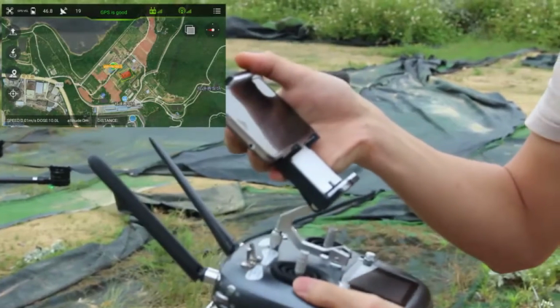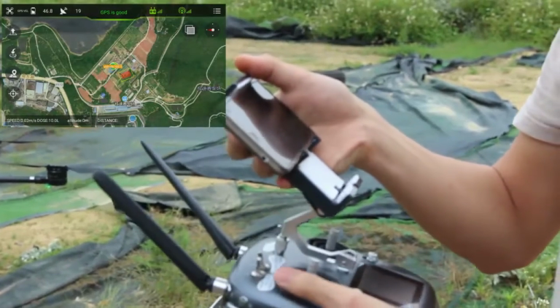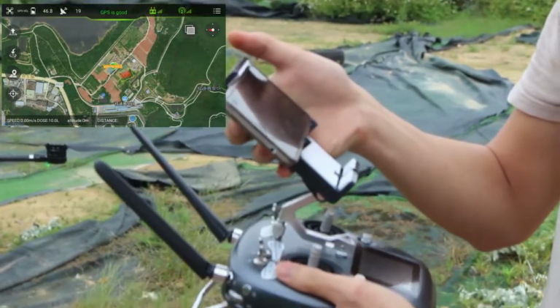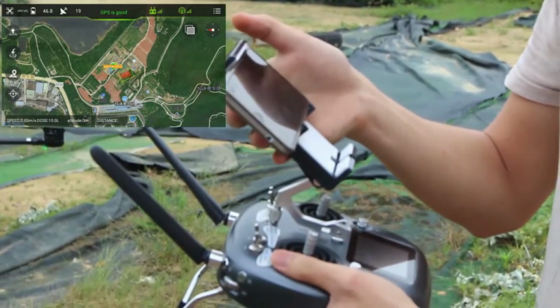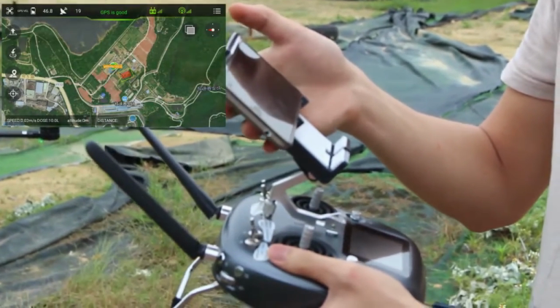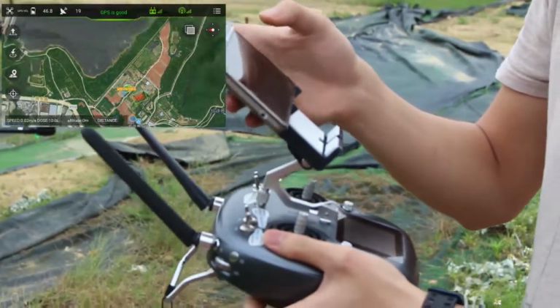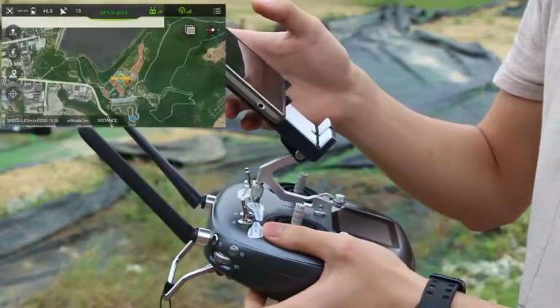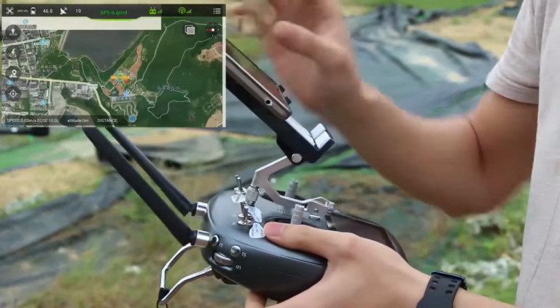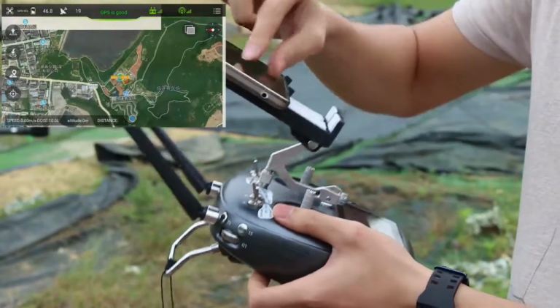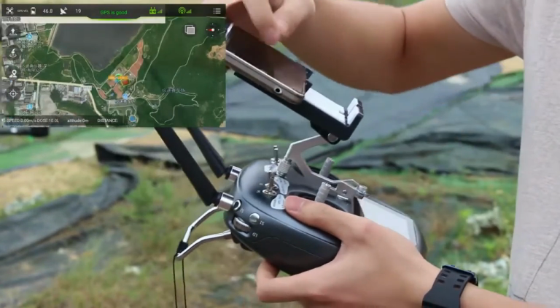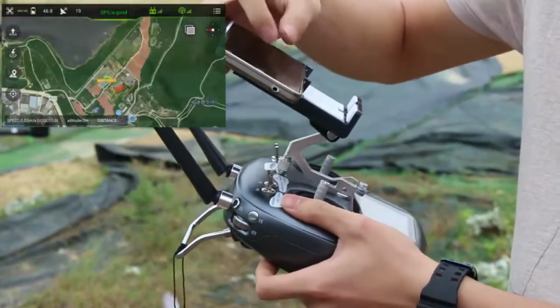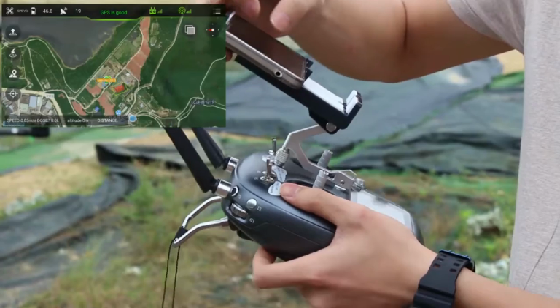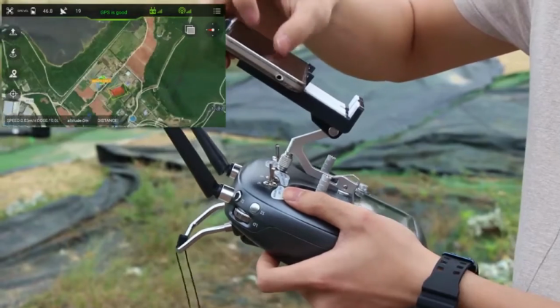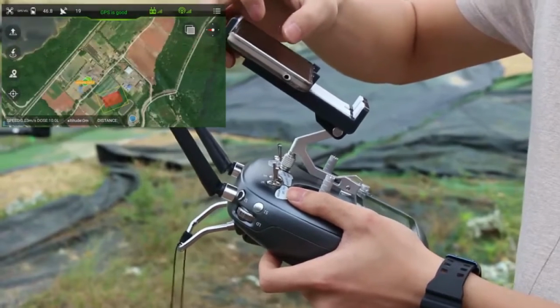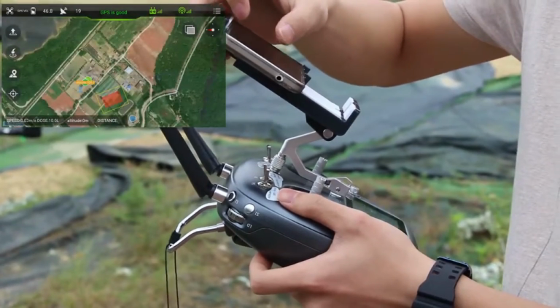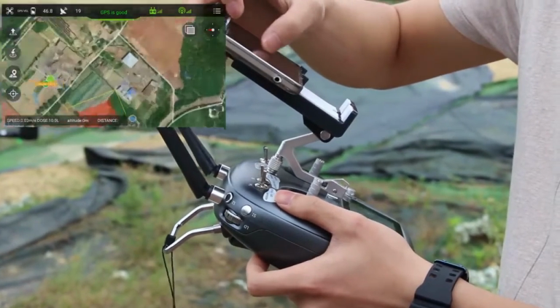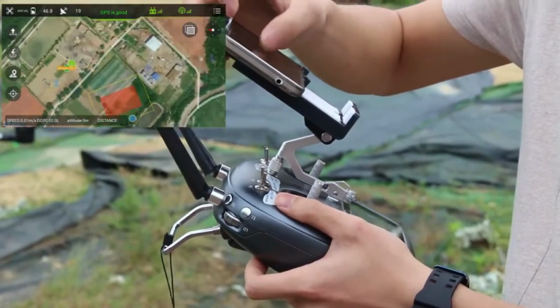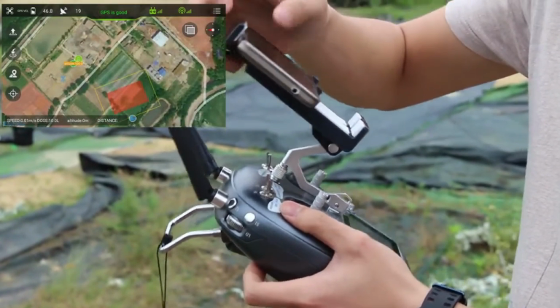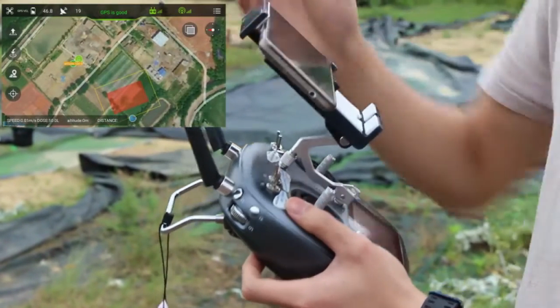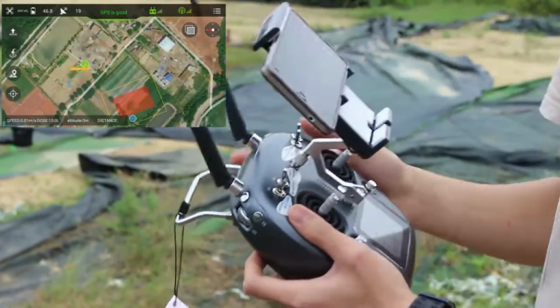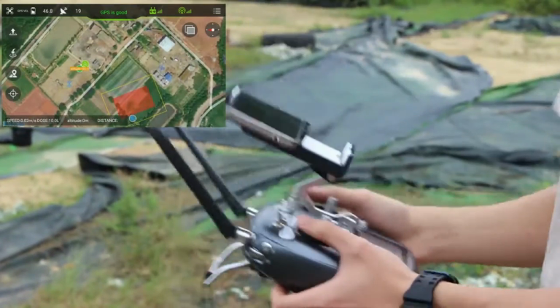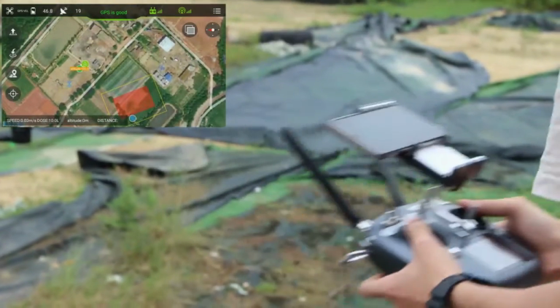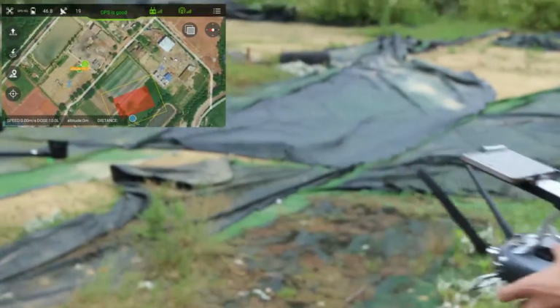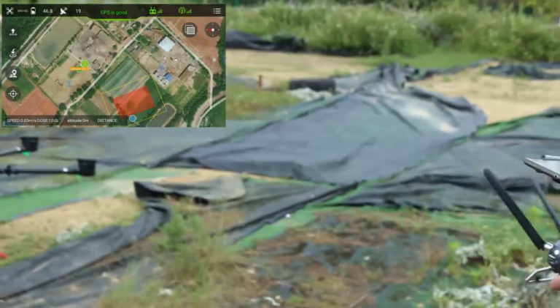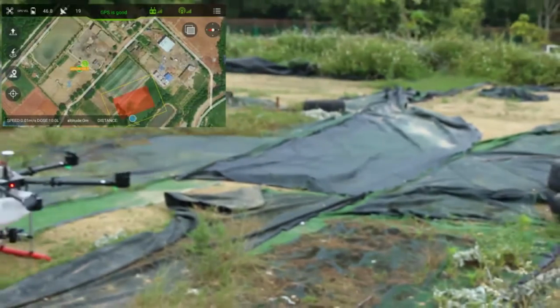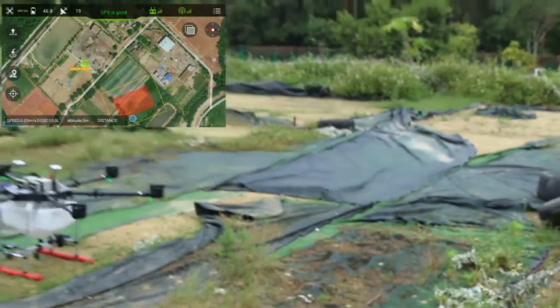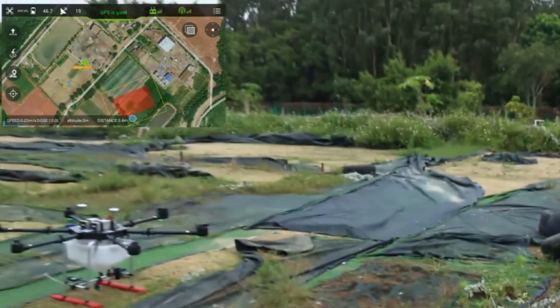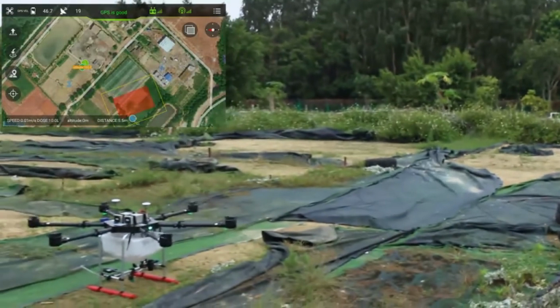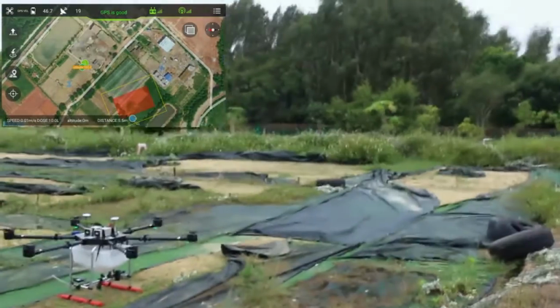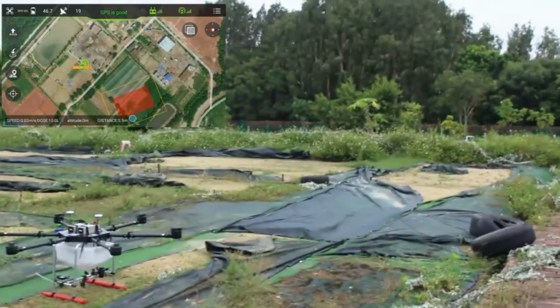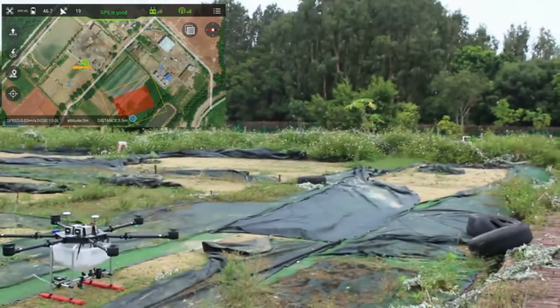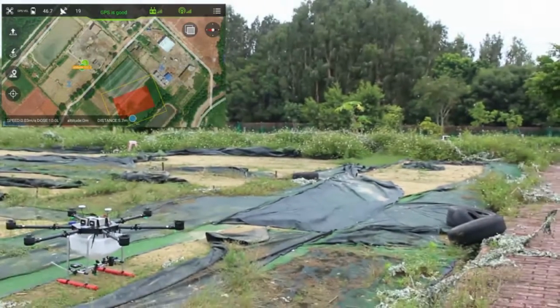So for now, we can take off. Okay, I will take off. Stay away from people.